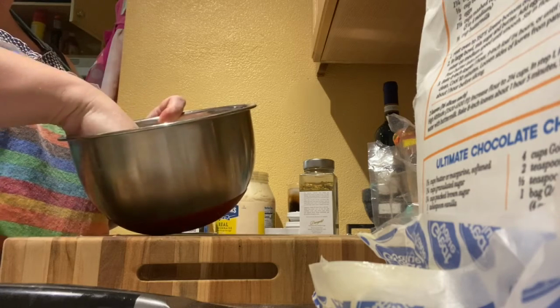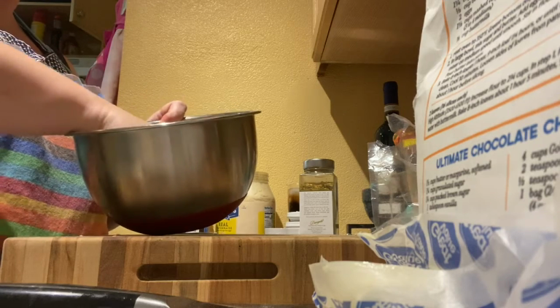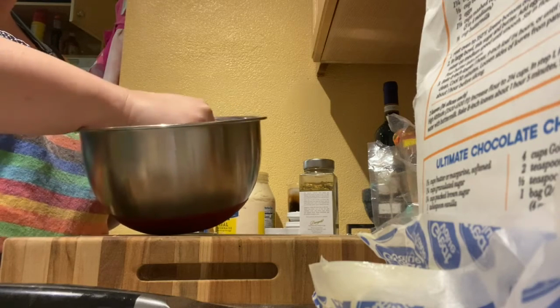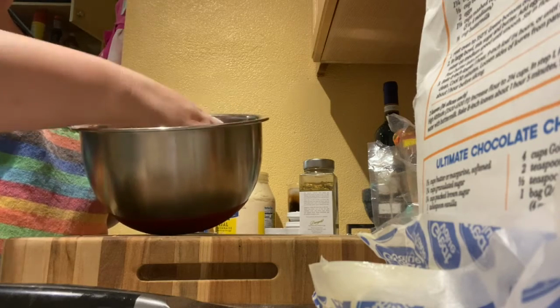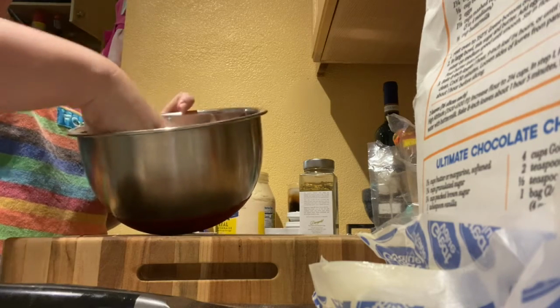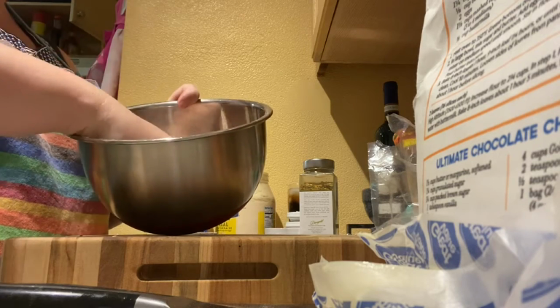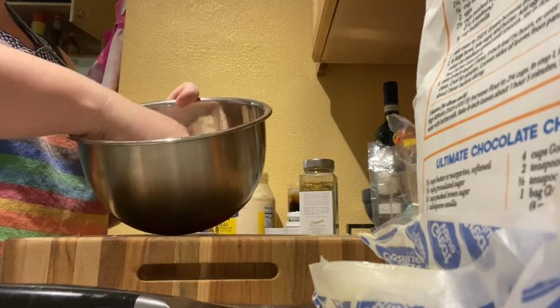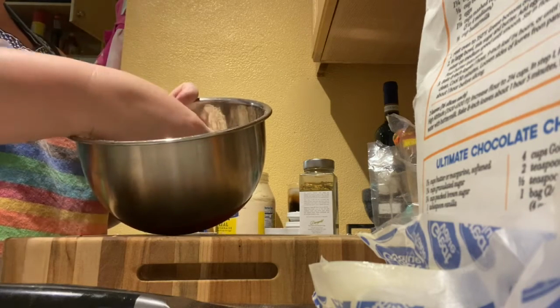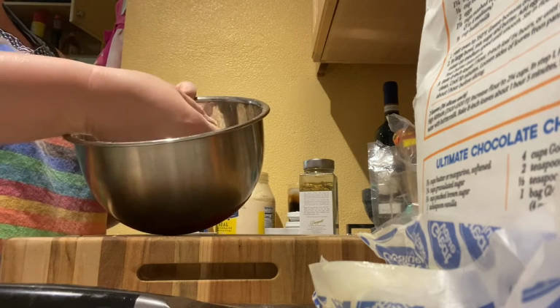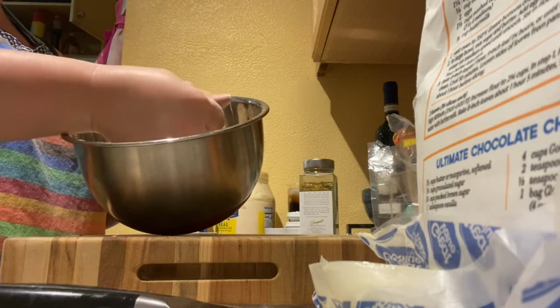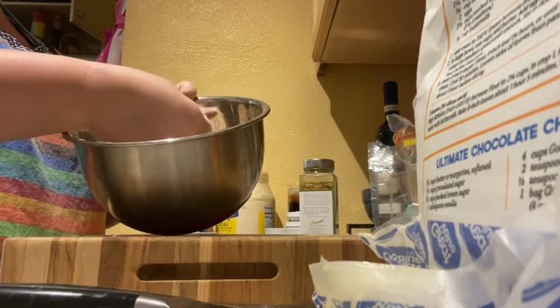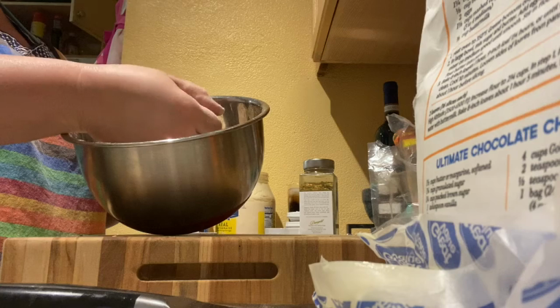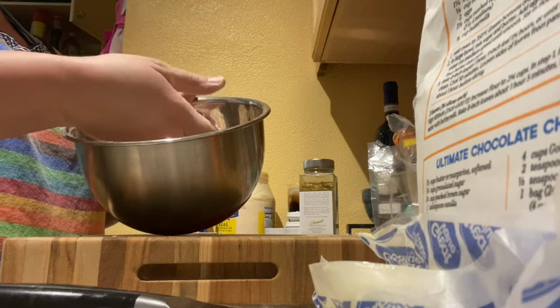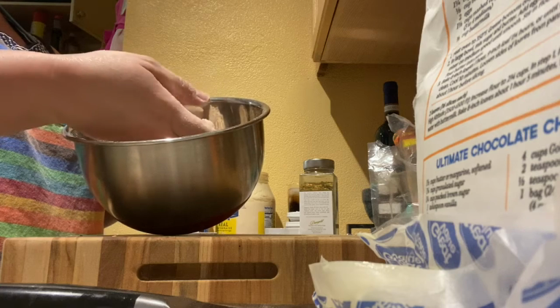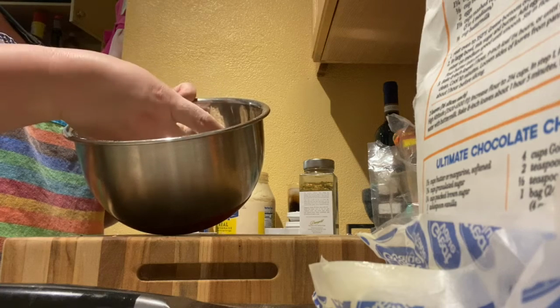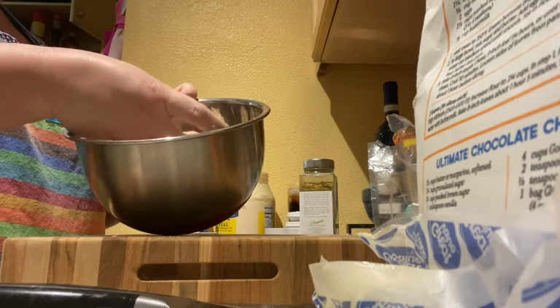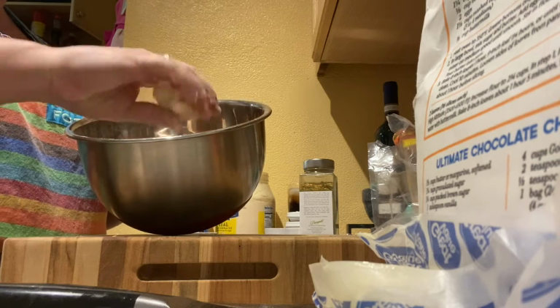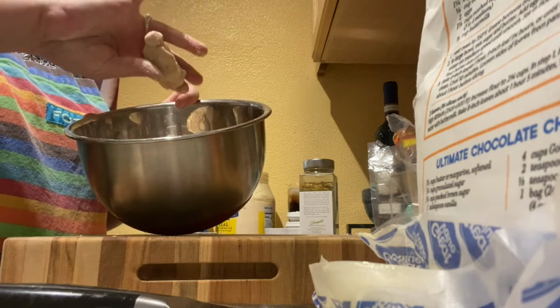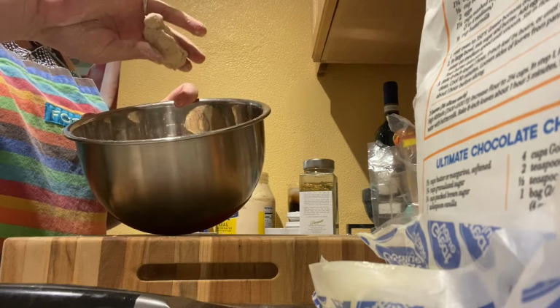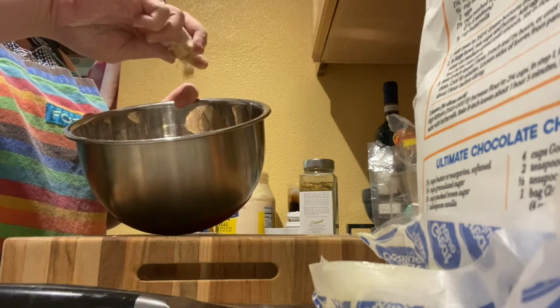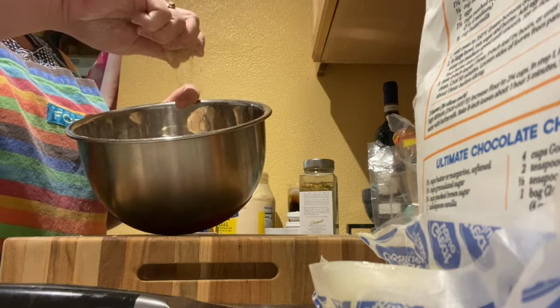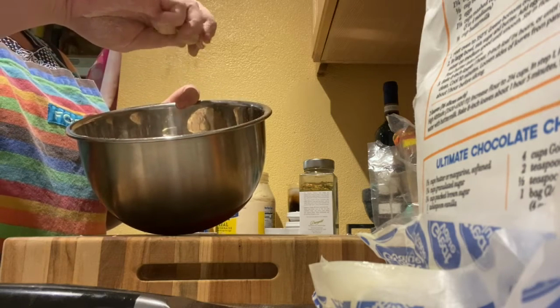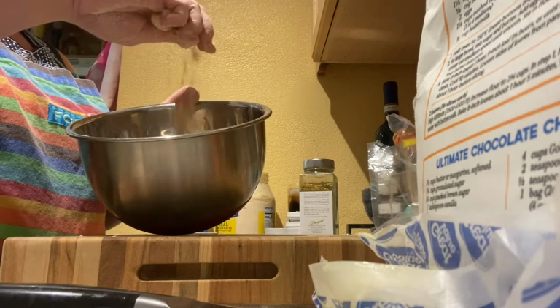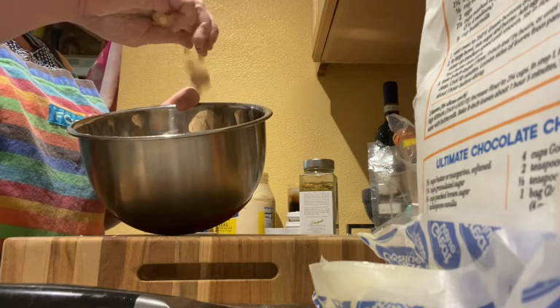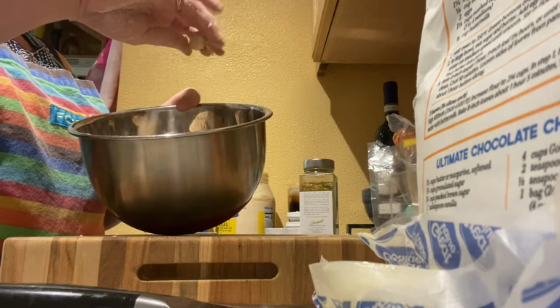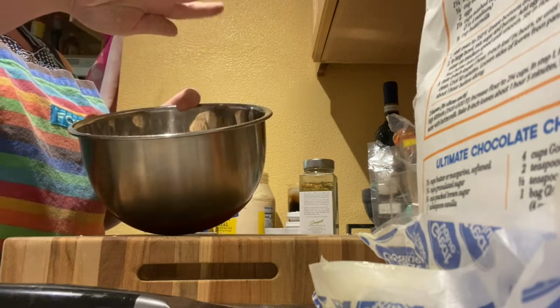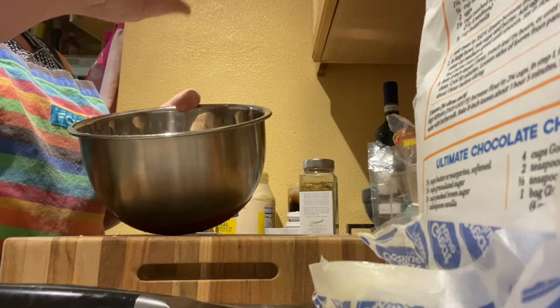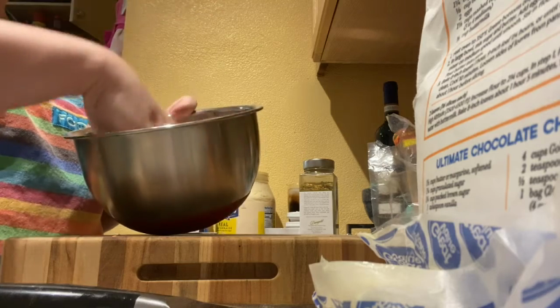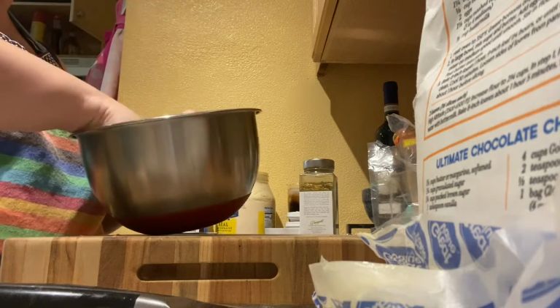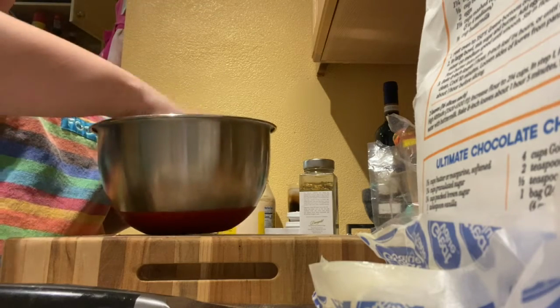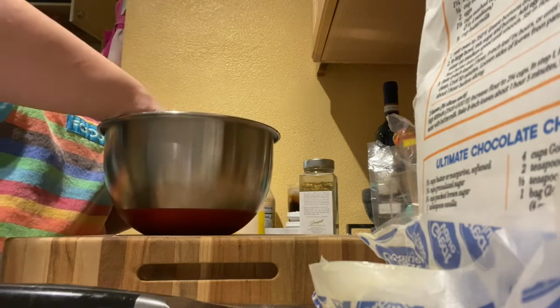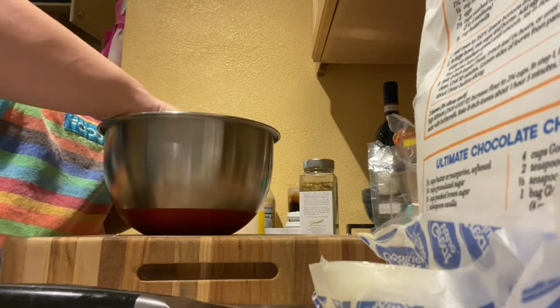You know your crumble is ready when you're able to pick up some of it, squish it, and it holds its shape — but then as soon as you start to release it, it crumbles back up. Then you know it's ready.